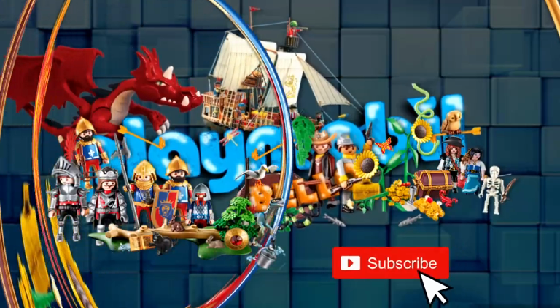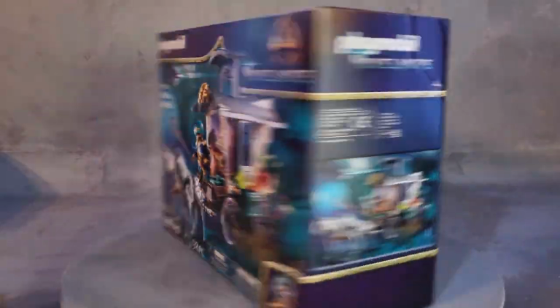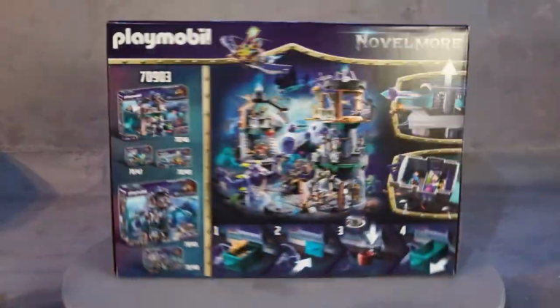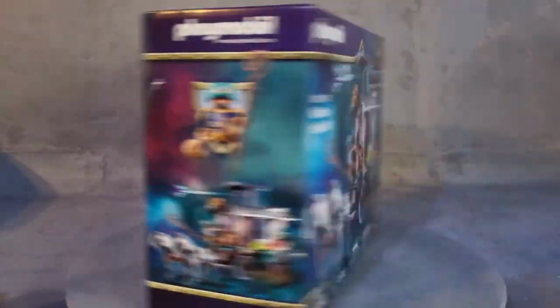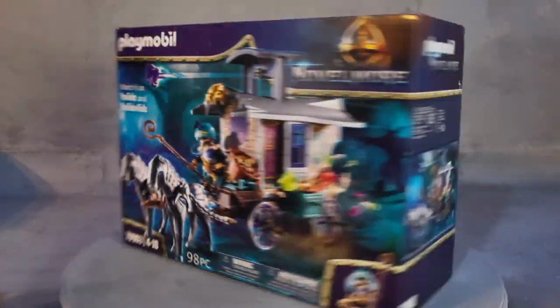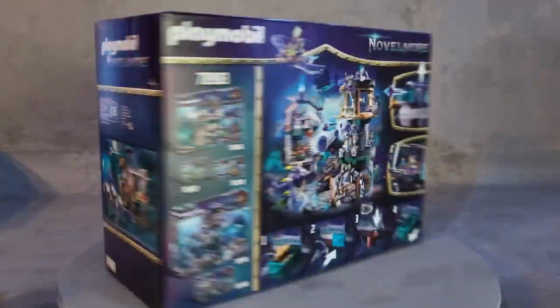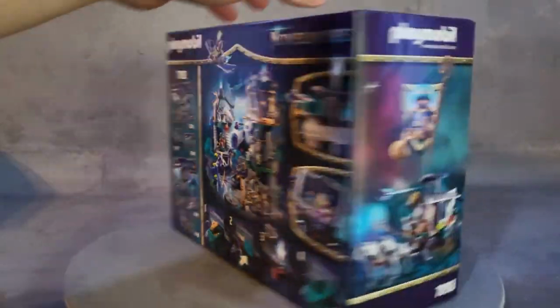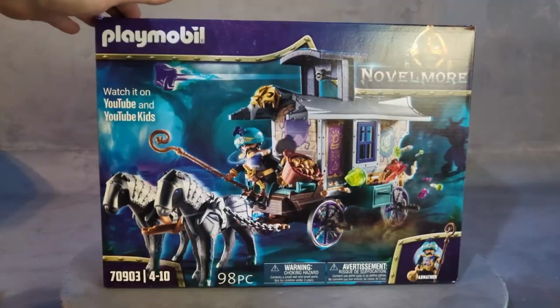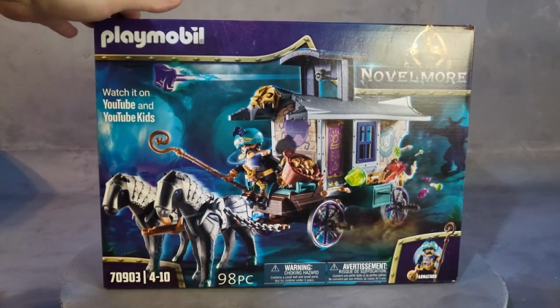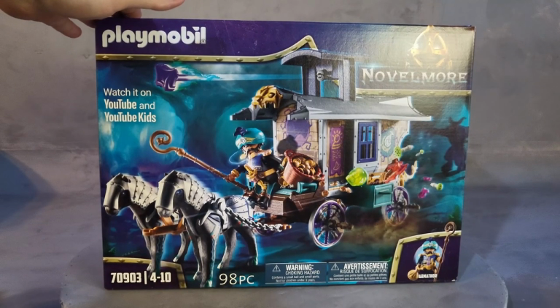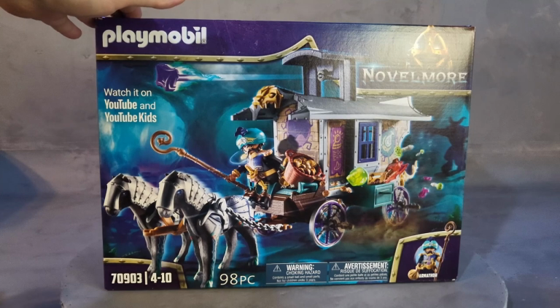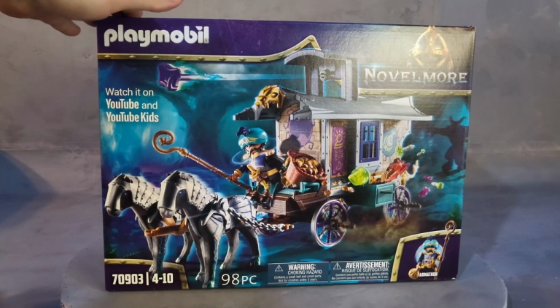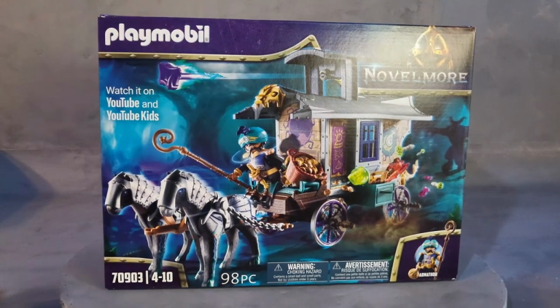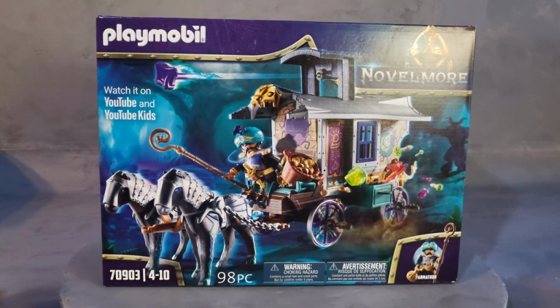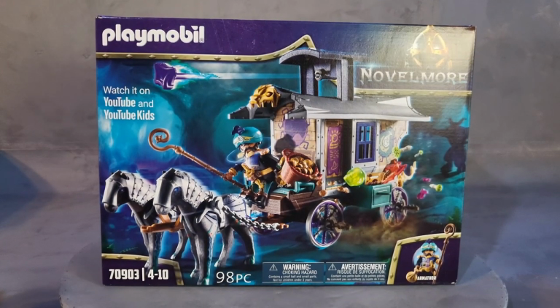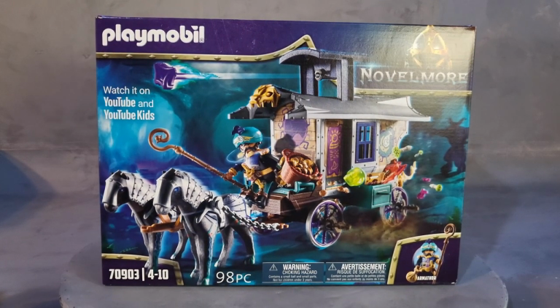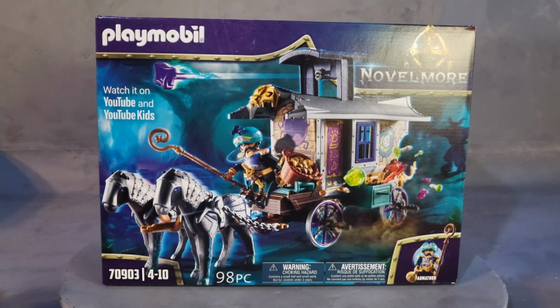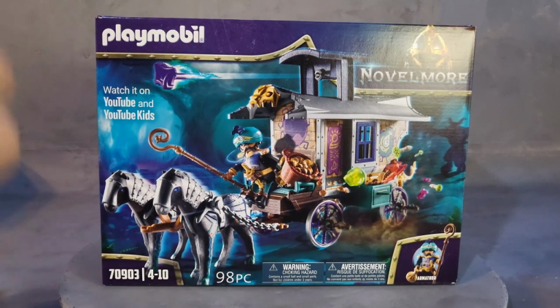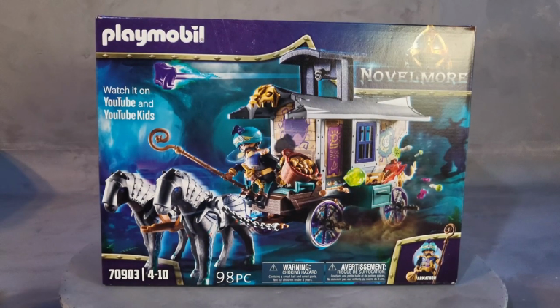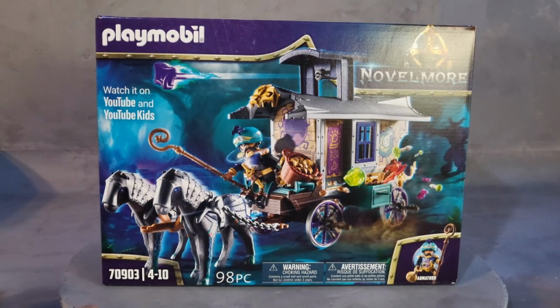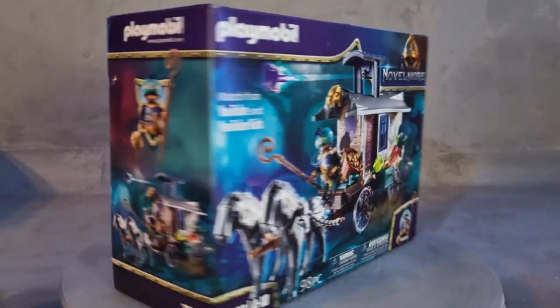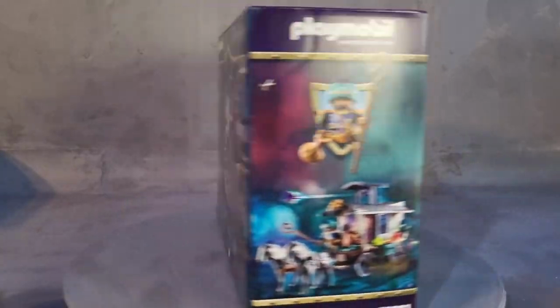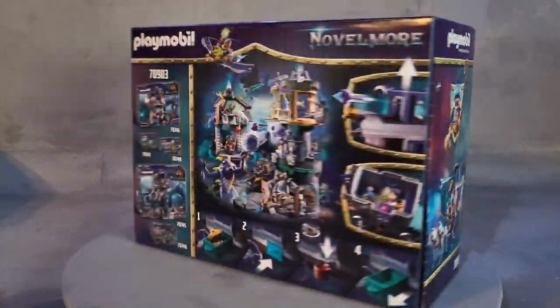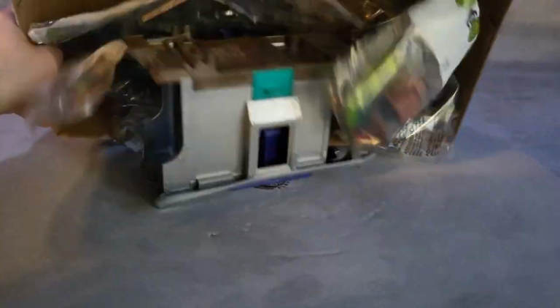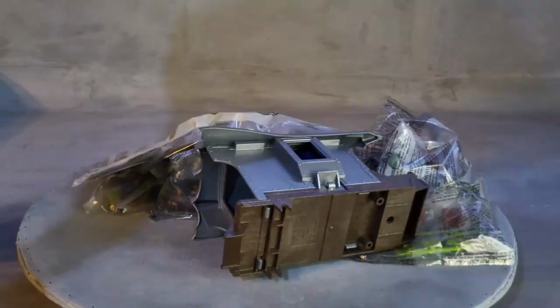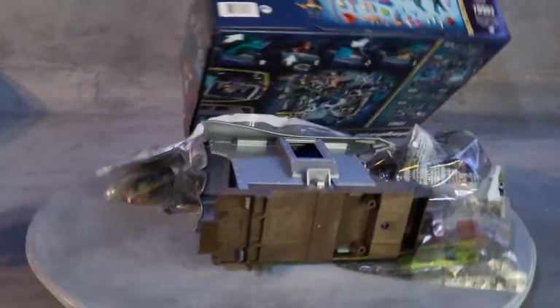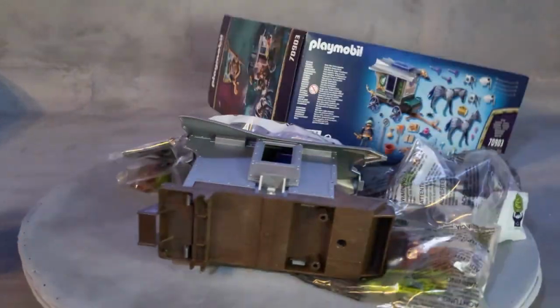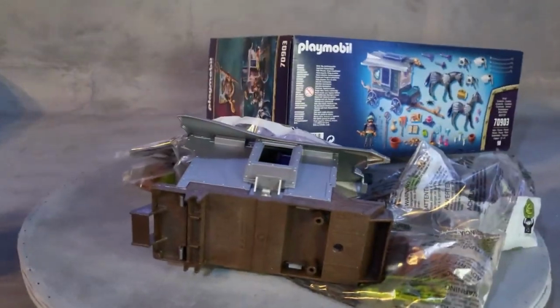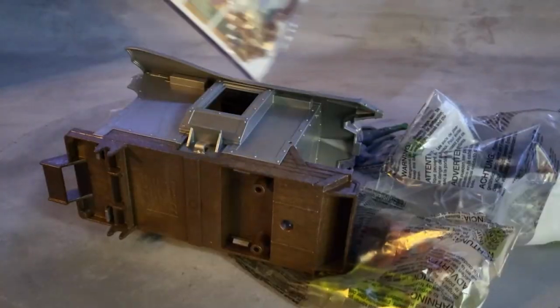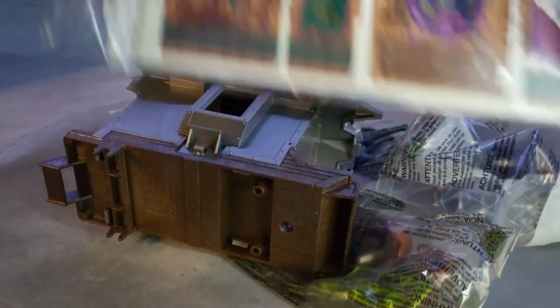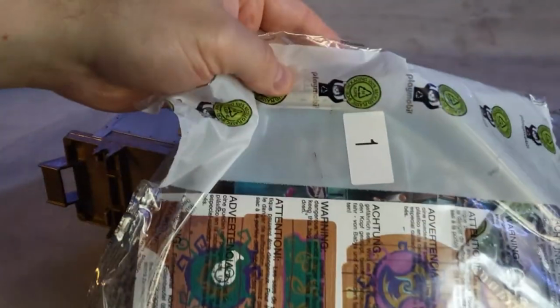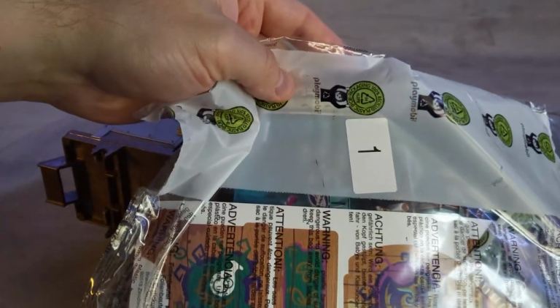Hi, this is Playmobello and this is set number 70903 from 2022. It just came out a few days ago here in the United States. The bags are numbered.